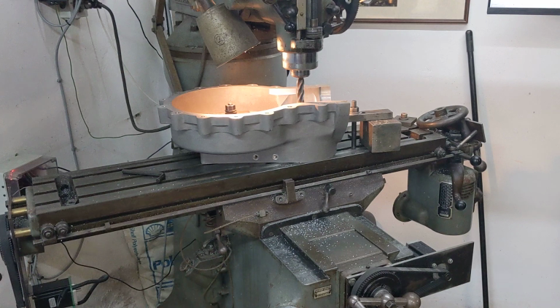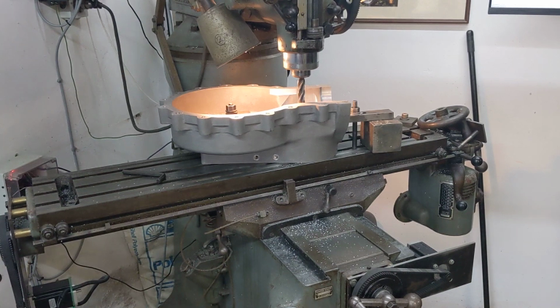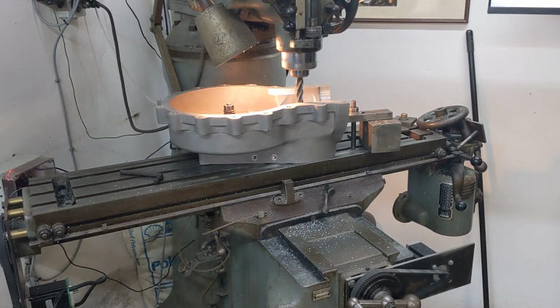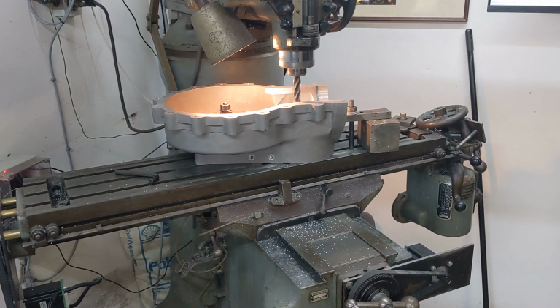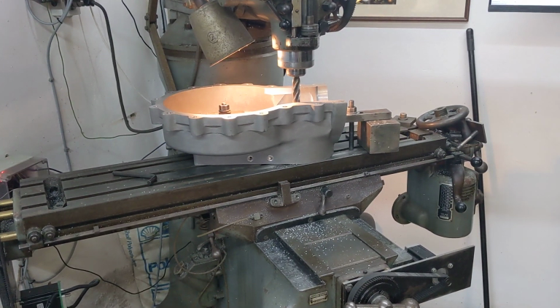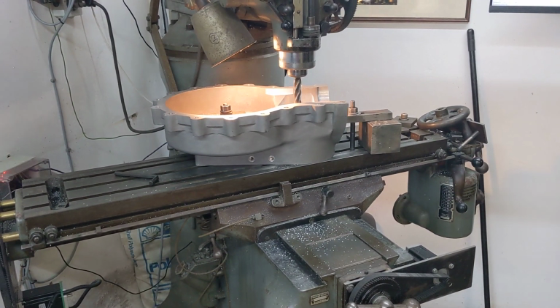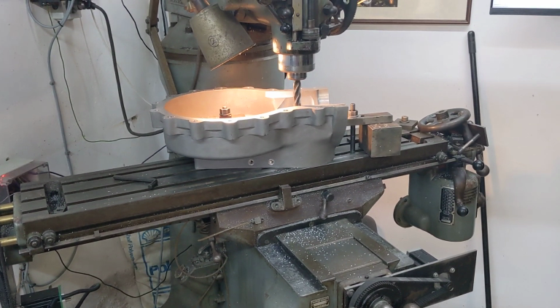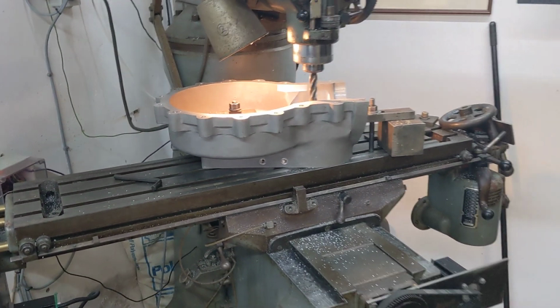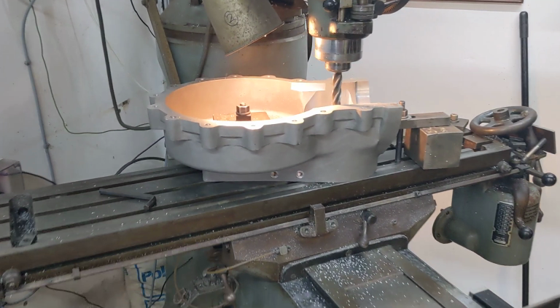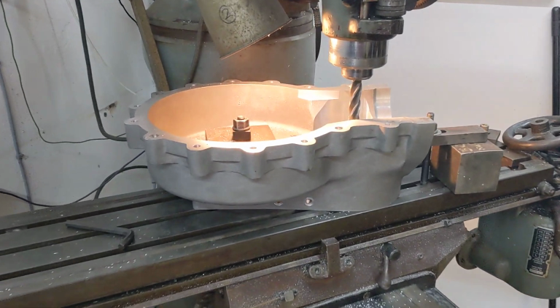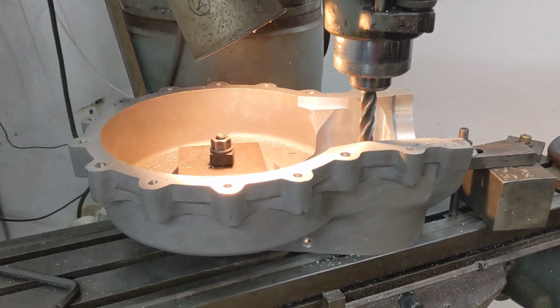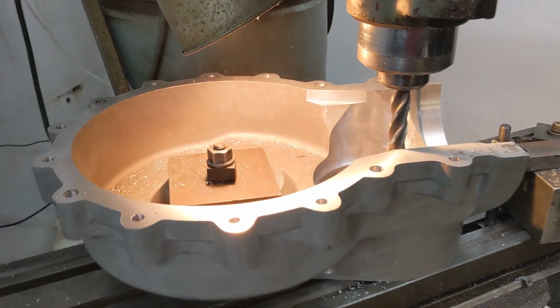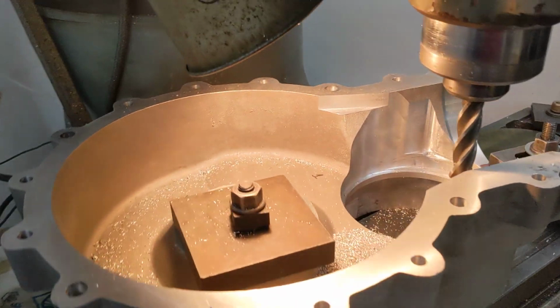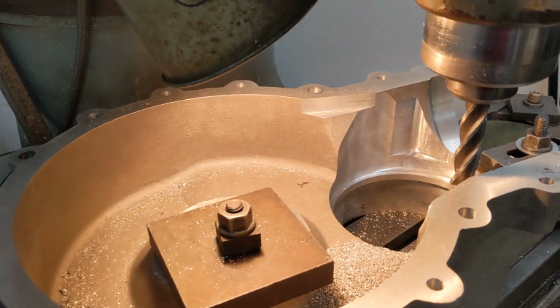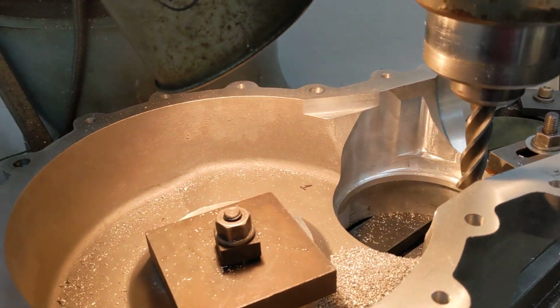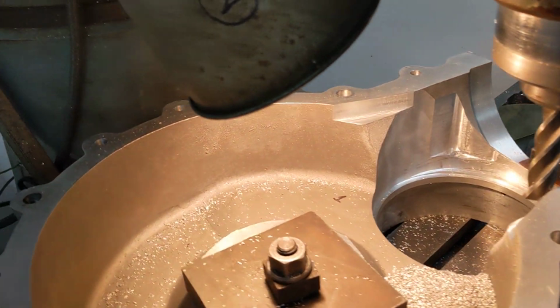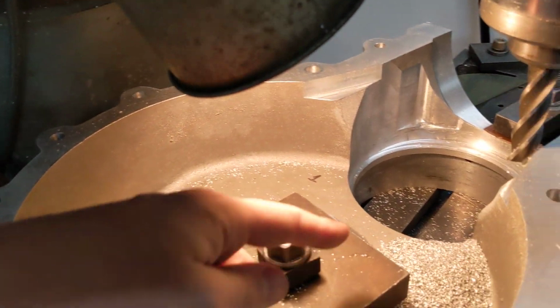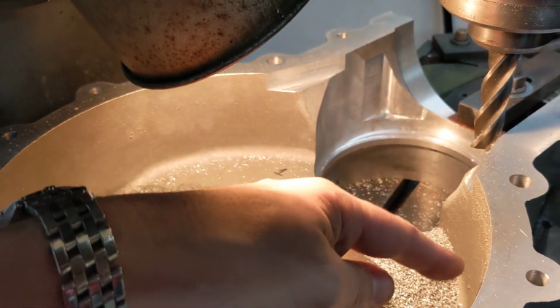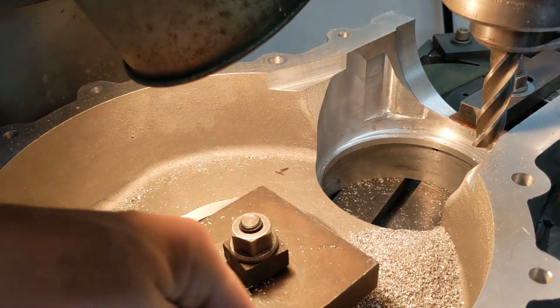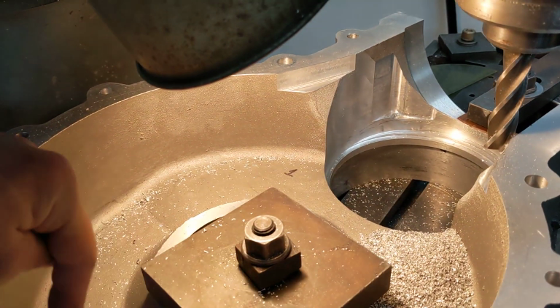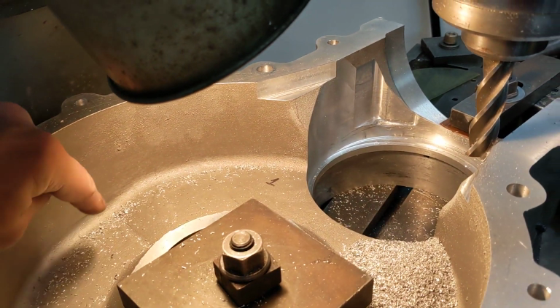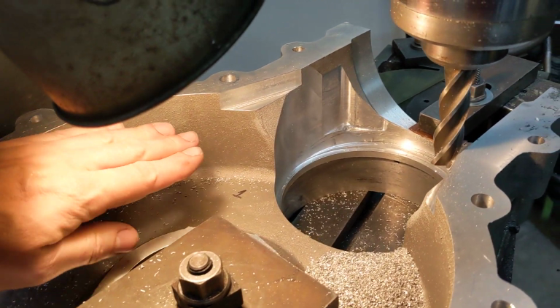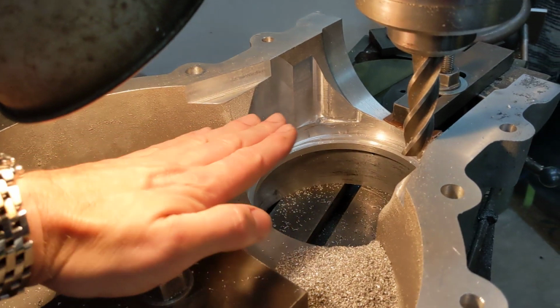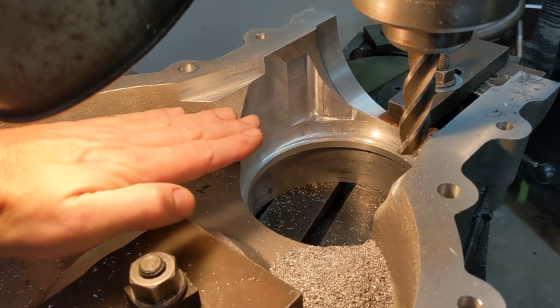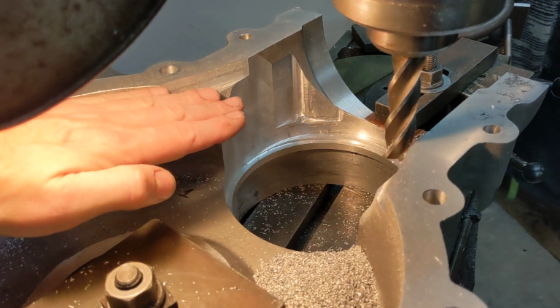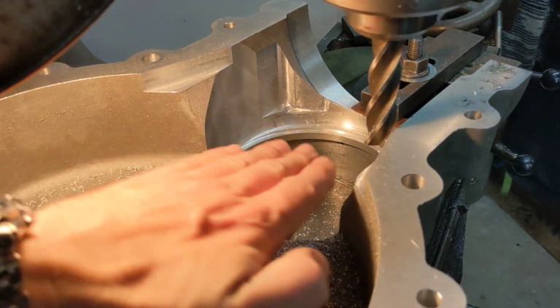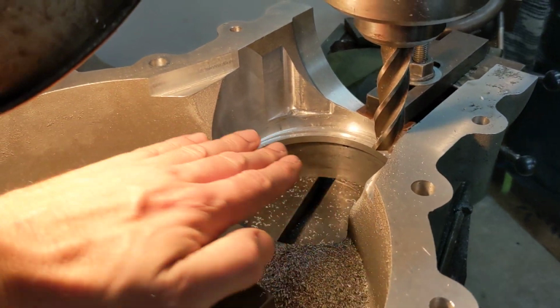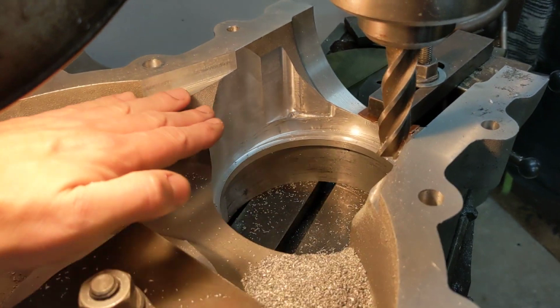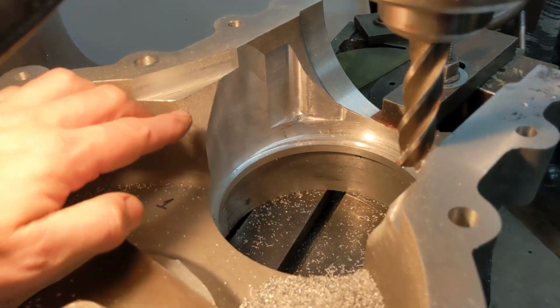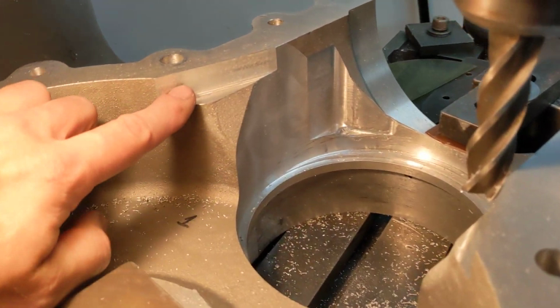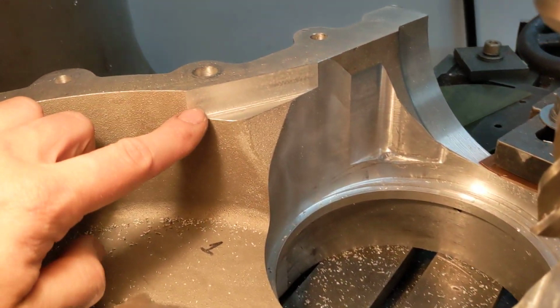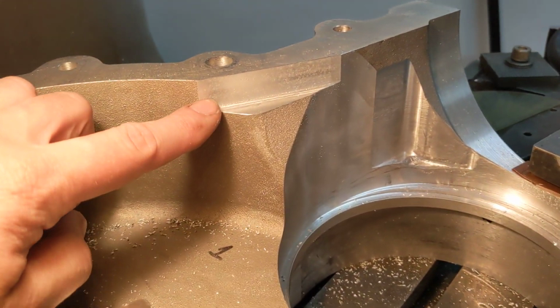Hello, welcome back to the Project Hercules Diaries. Well, we put it all together and indeed the conrod does in fact clout the case. So as the flywheels come round, the side of the conrod as it deflects was just touching the engine case there.